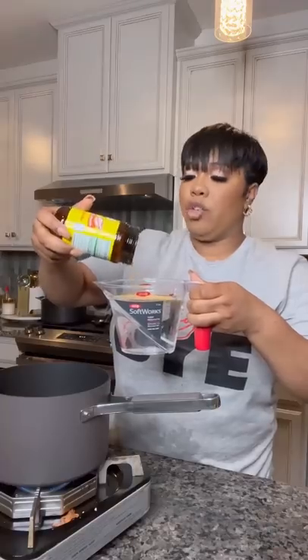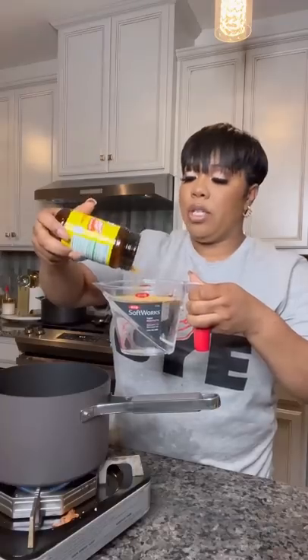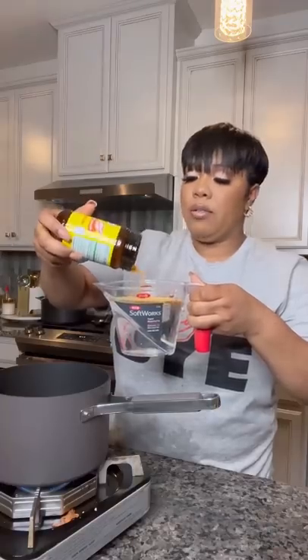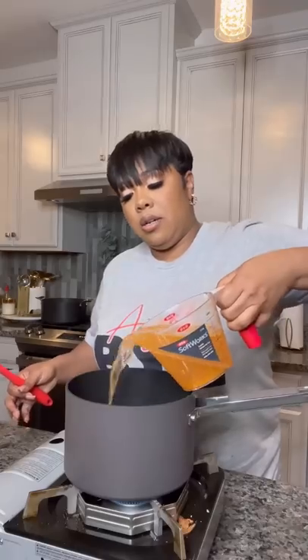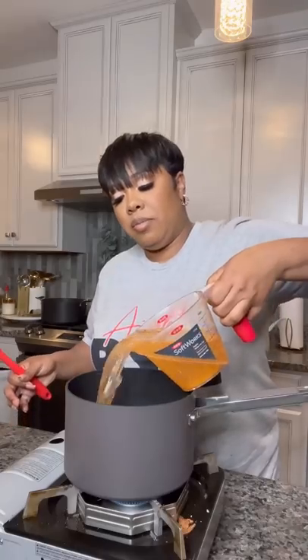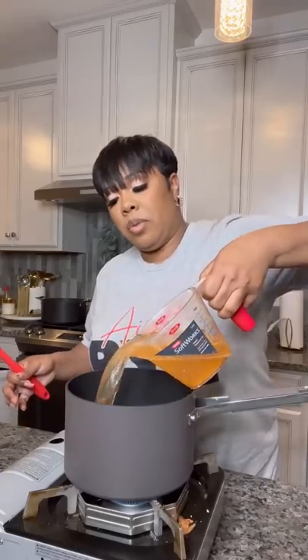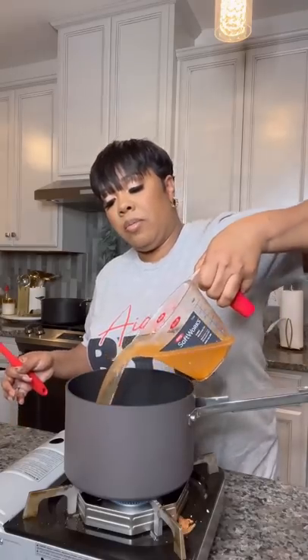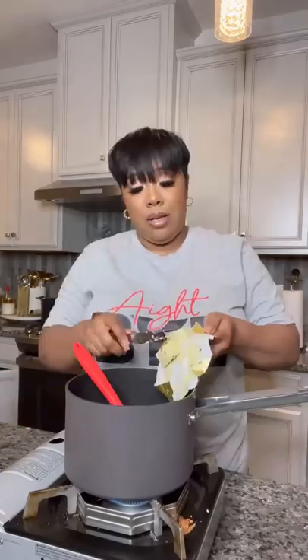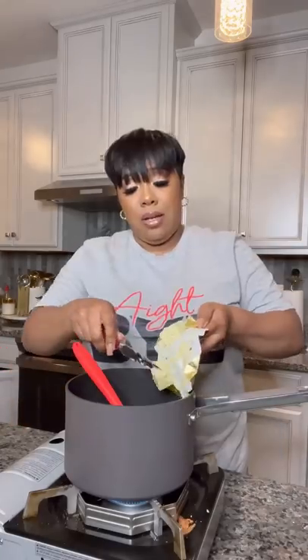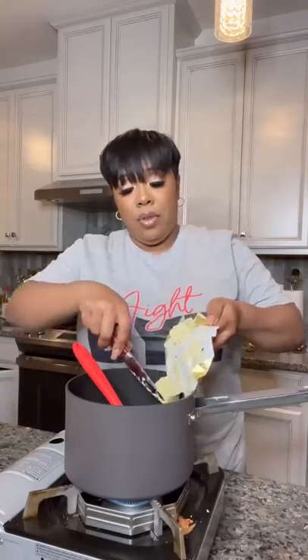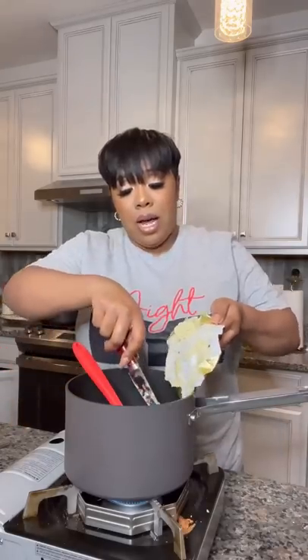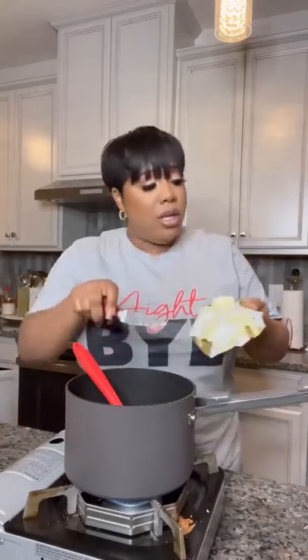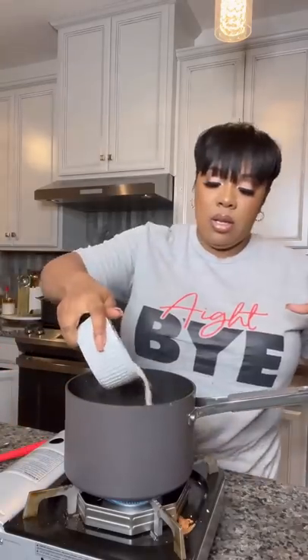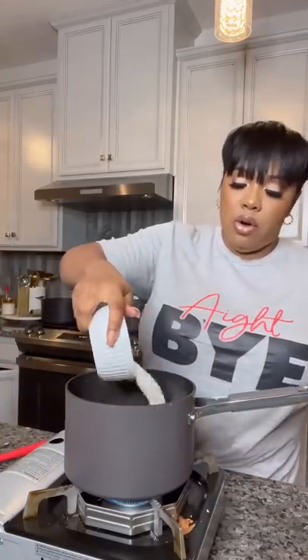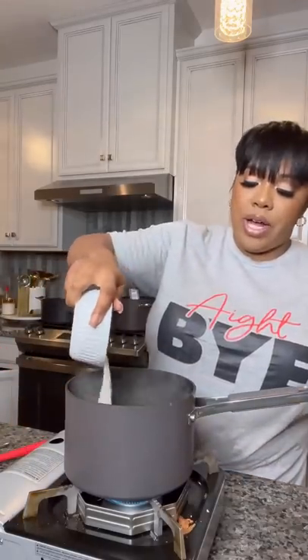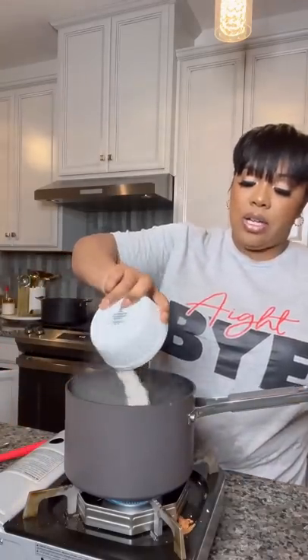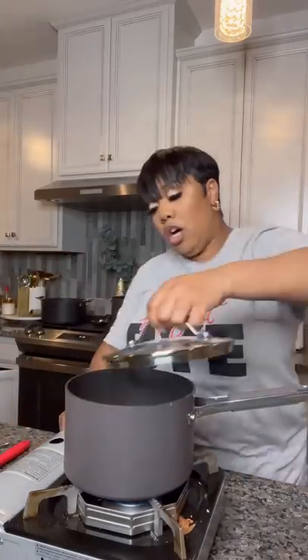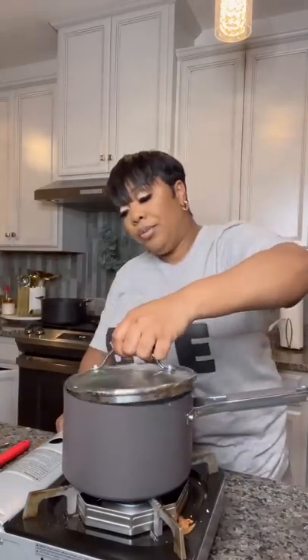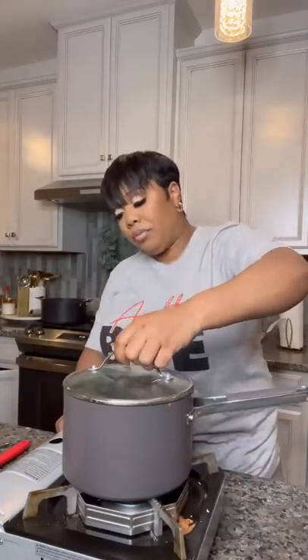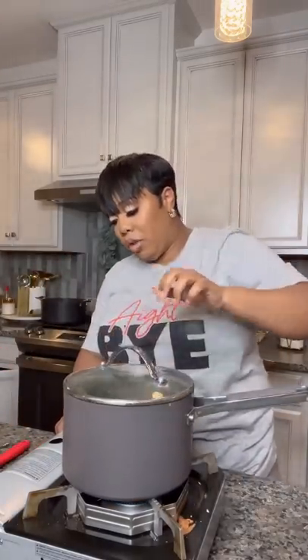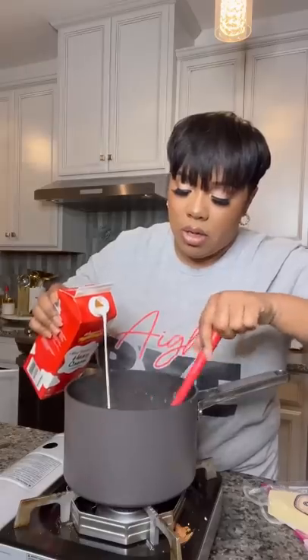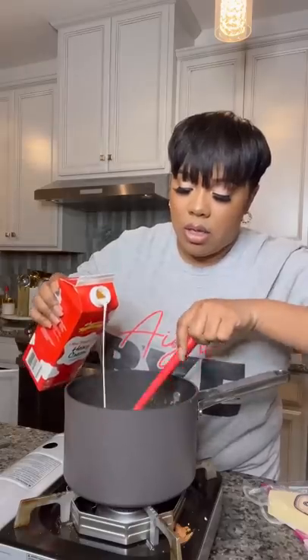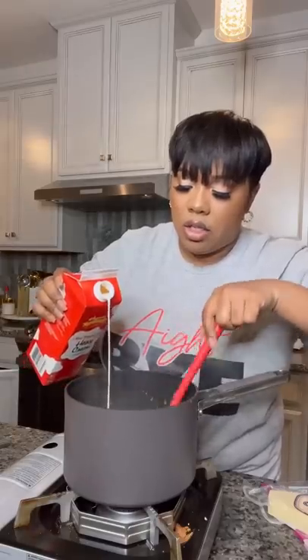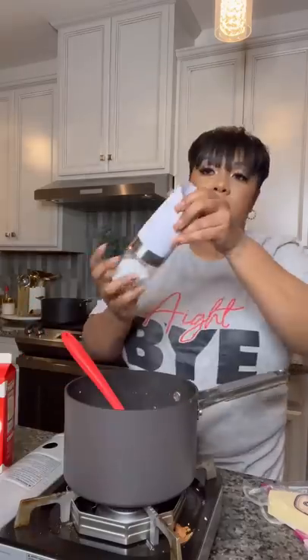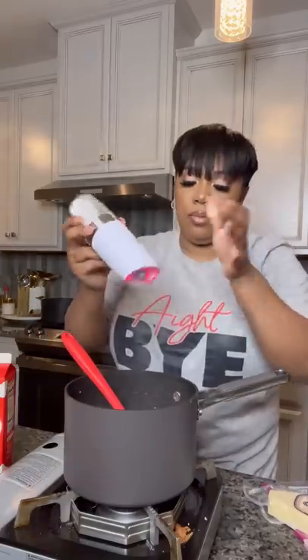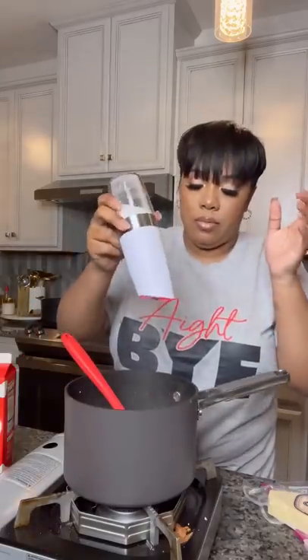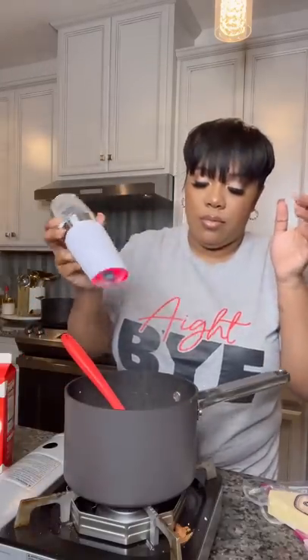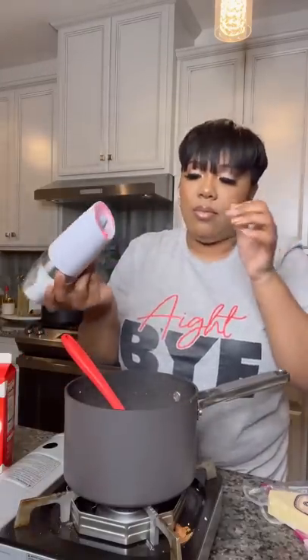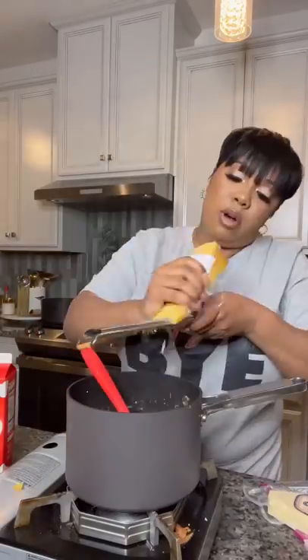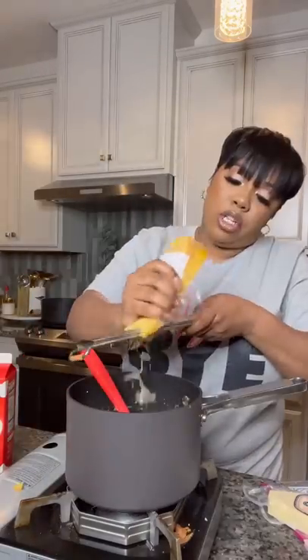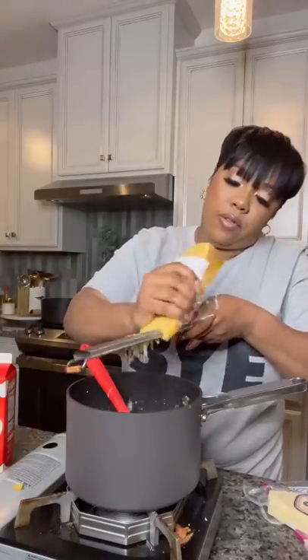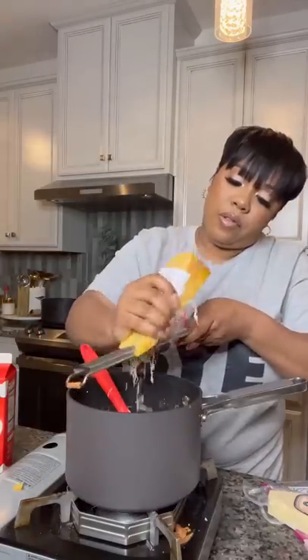To some water, add some shrimp bouillon. Bring it to a boil and add two tablespoons of butter. Once it comes to a rolling boil, add your grits. Mix it up really good, put the top on. After about six minutes, add a little bit of heavy cream, a pinch of salt, and some smoked Gouda, baby.